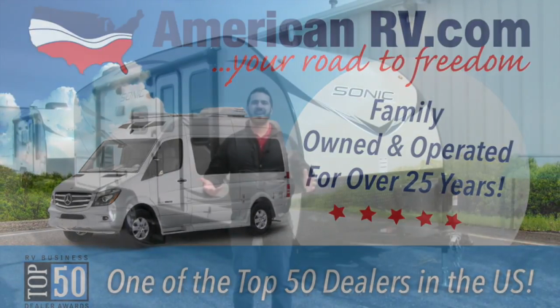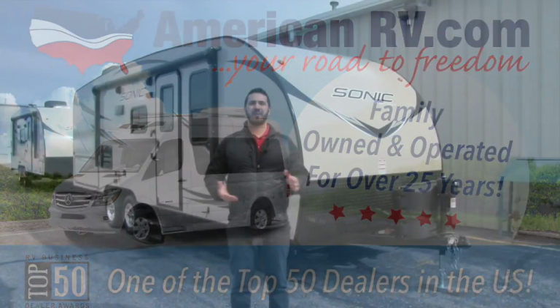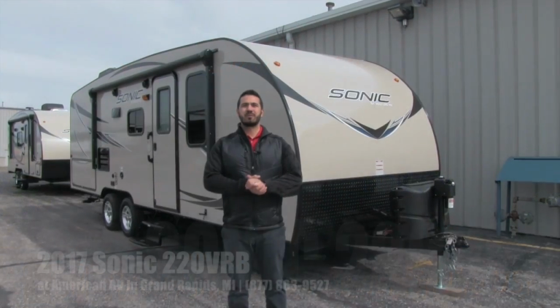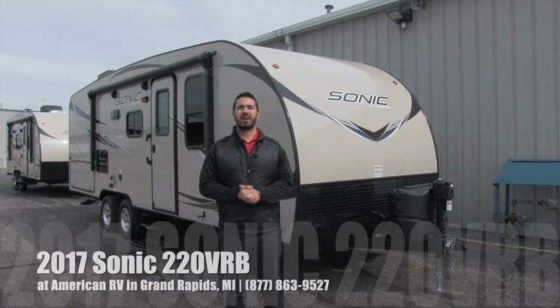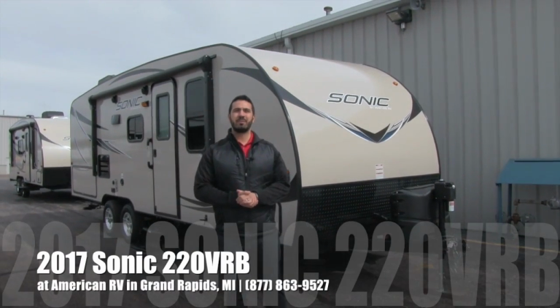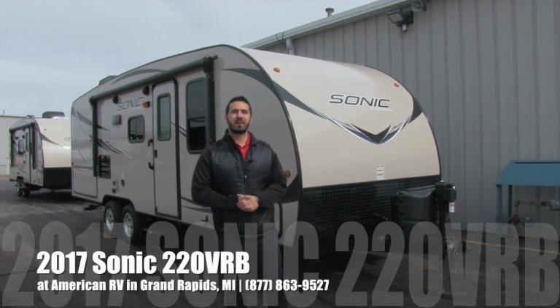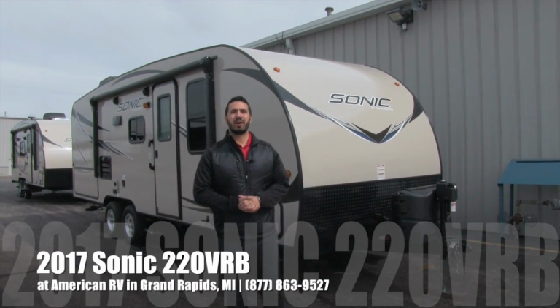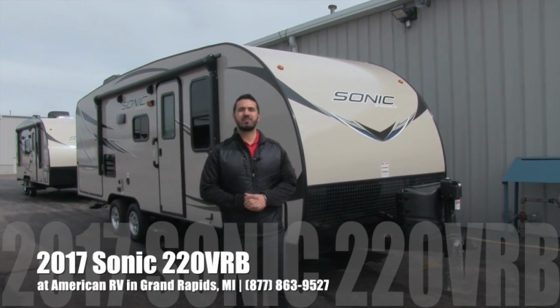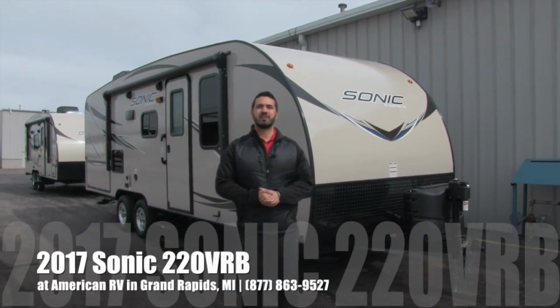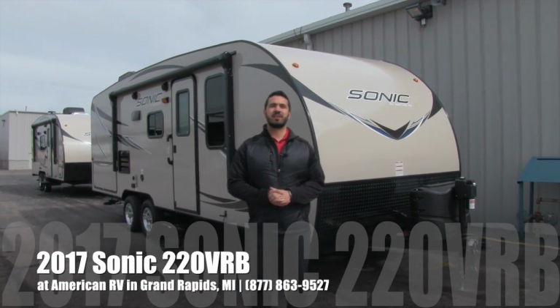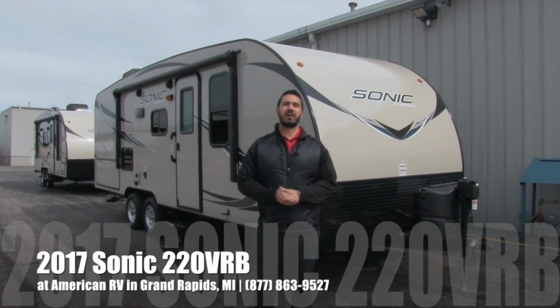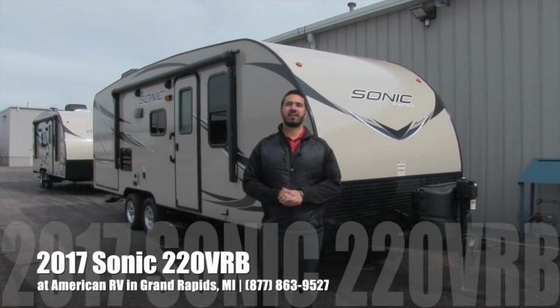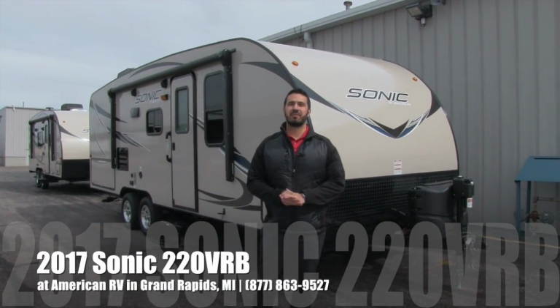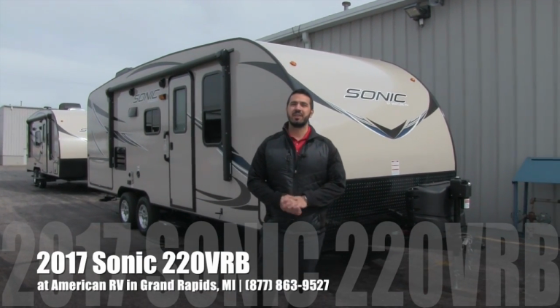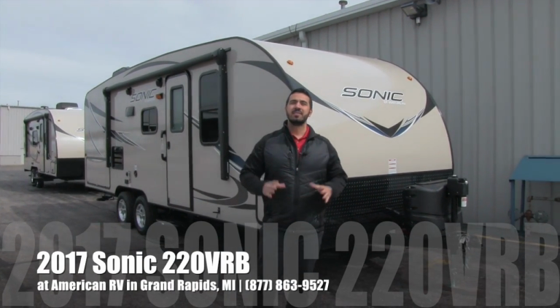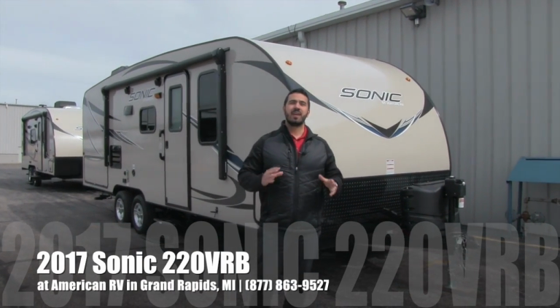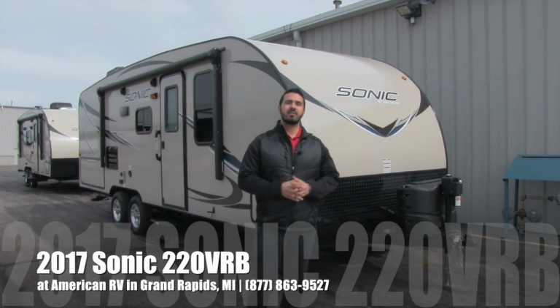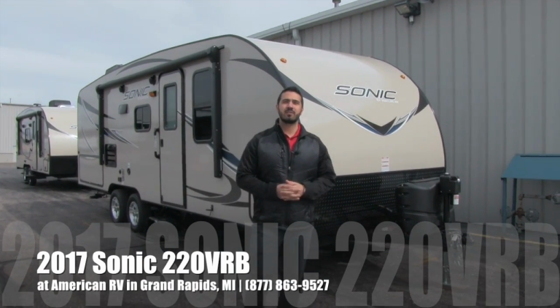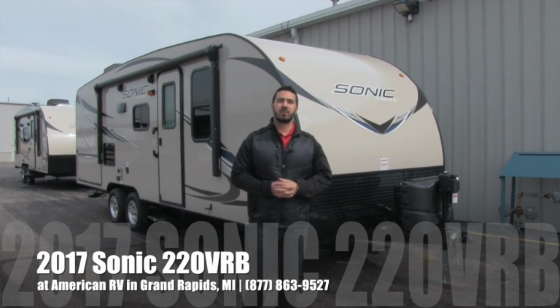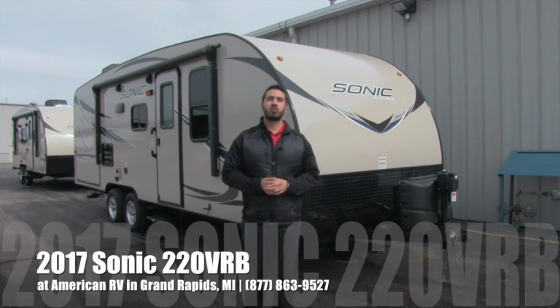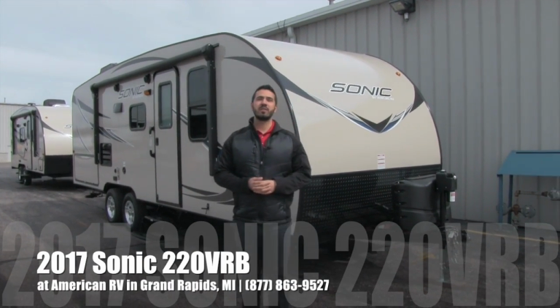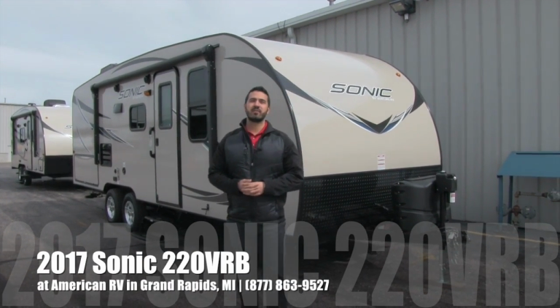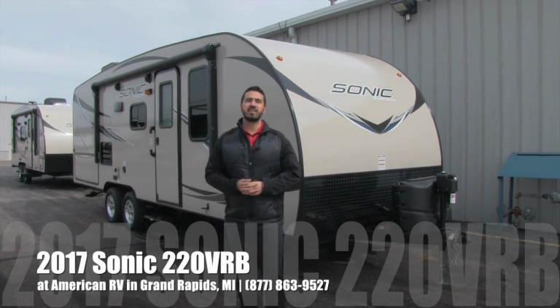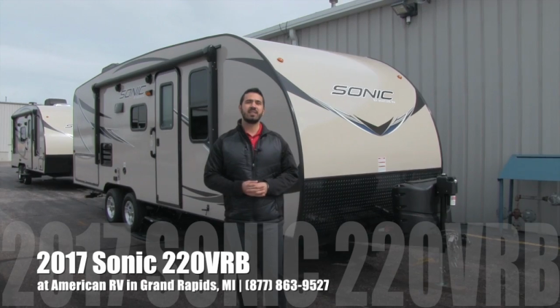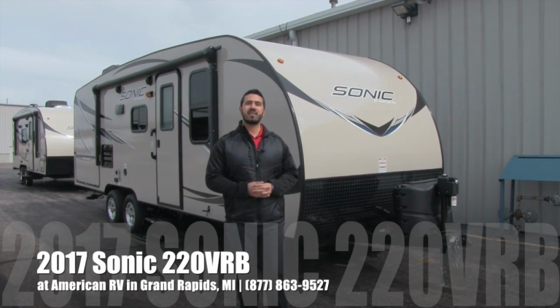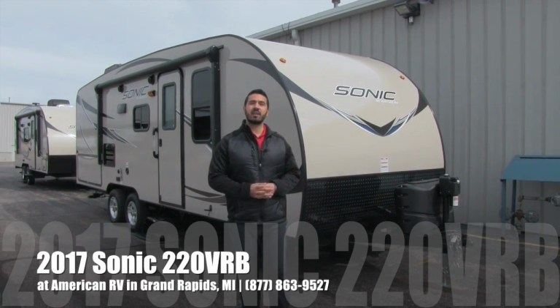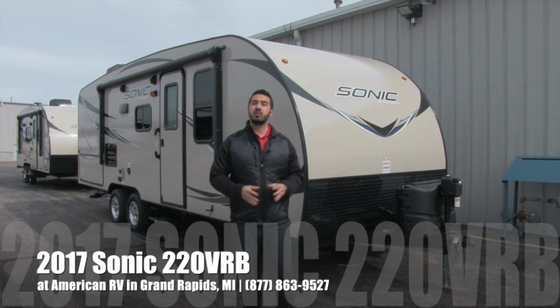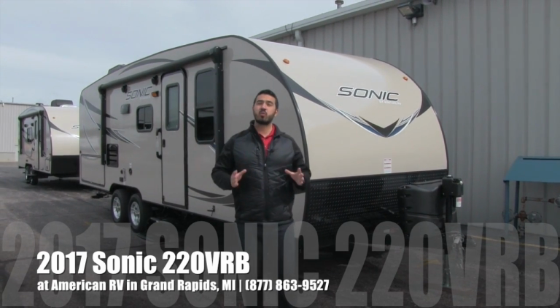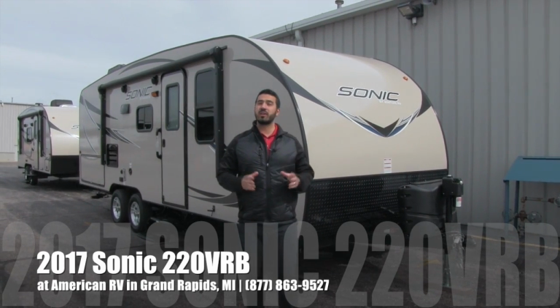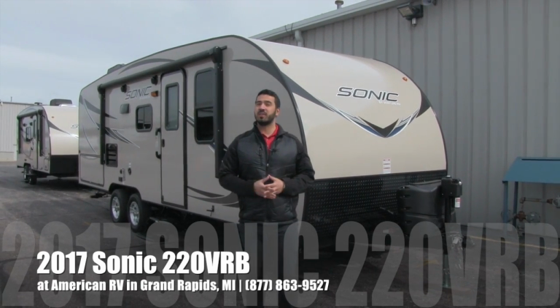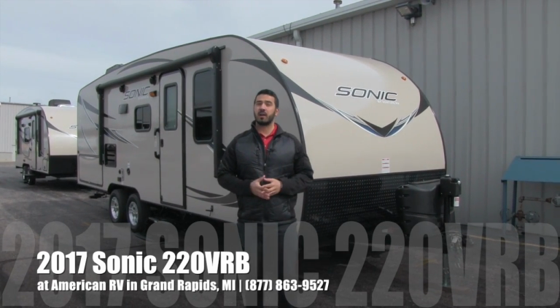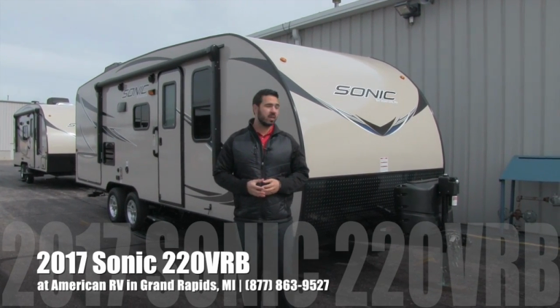Hi folks, I'm Ian Baker, the product specialist here at American RV. Today I'm going to talk to you about the 2017 Sonic 220 VRB.